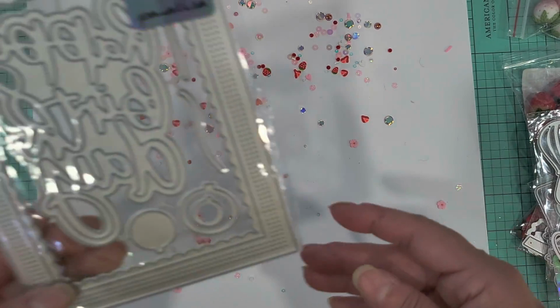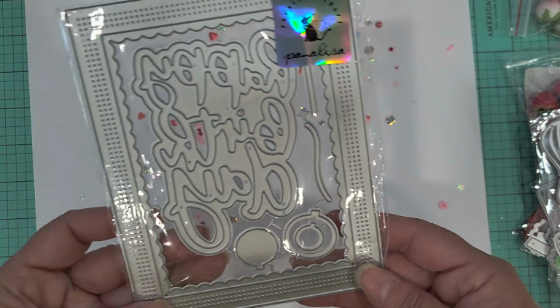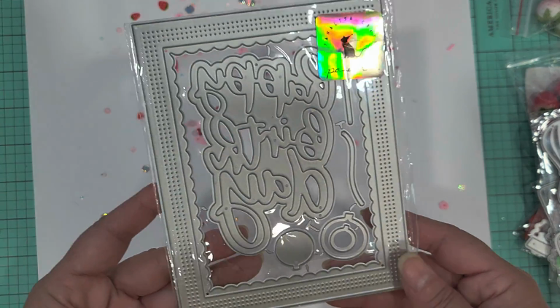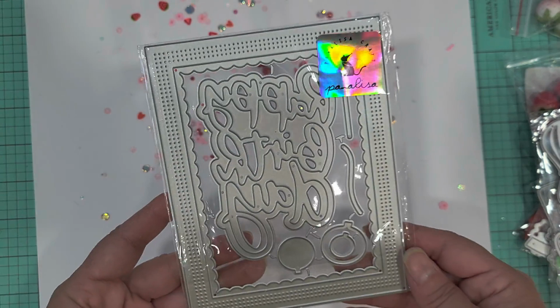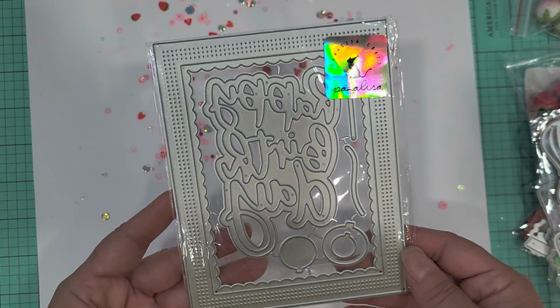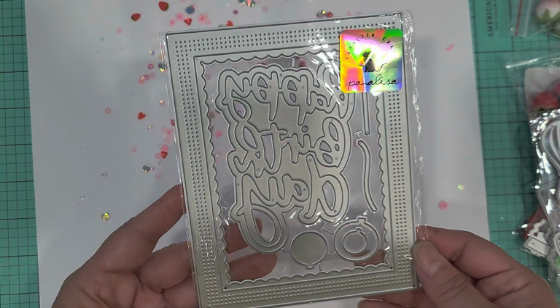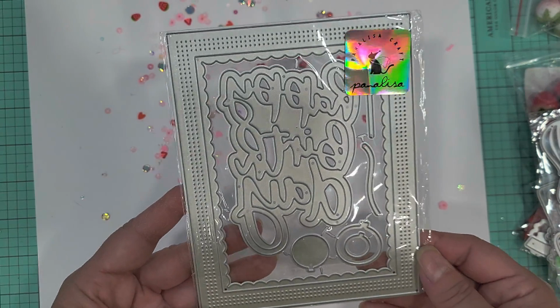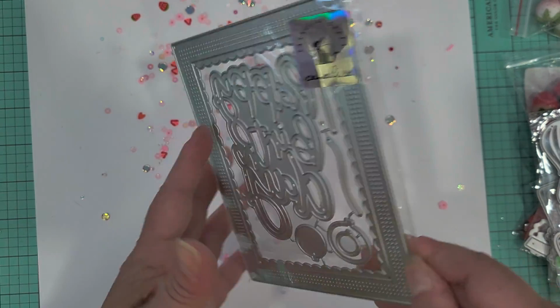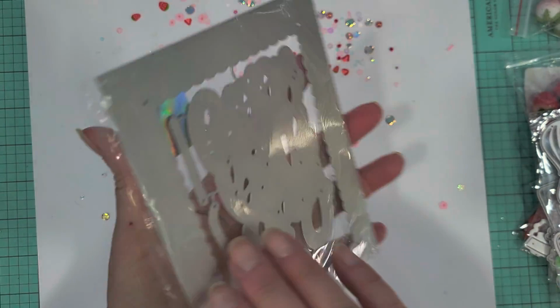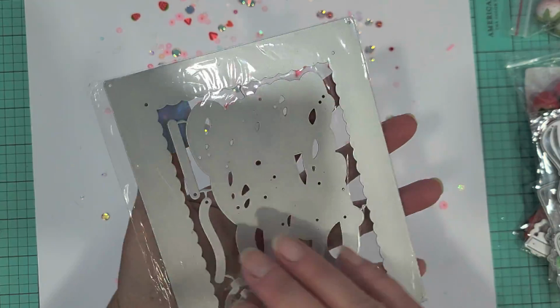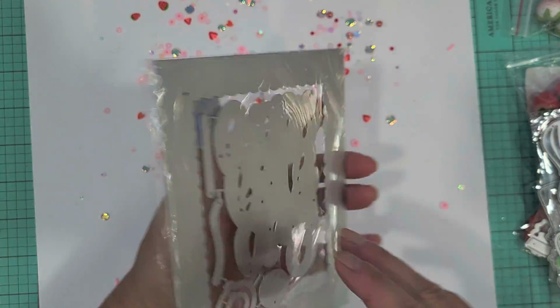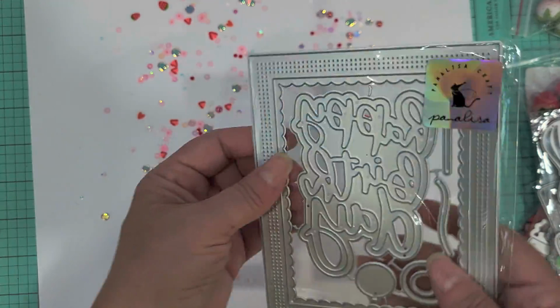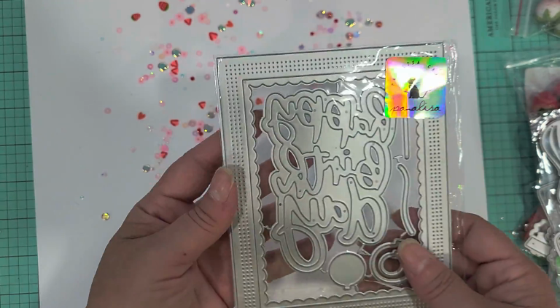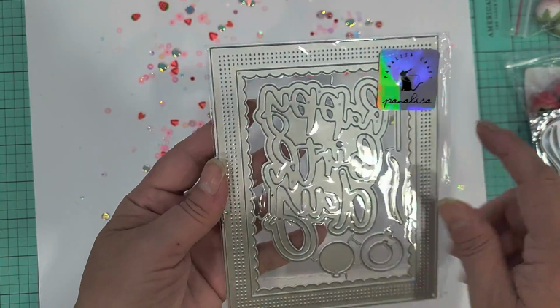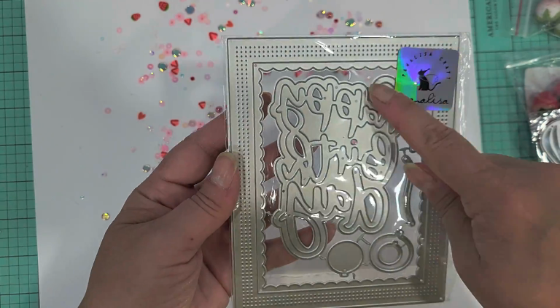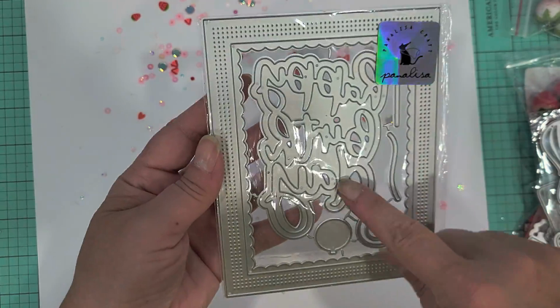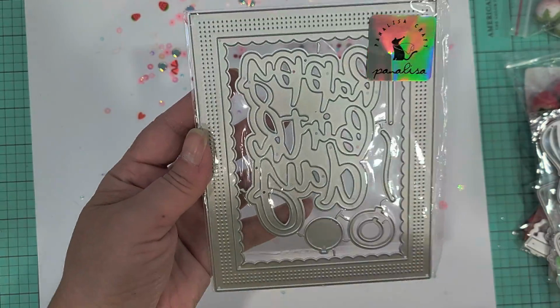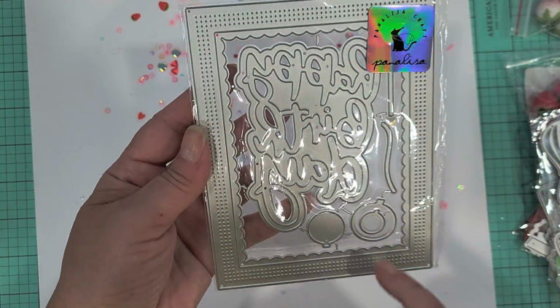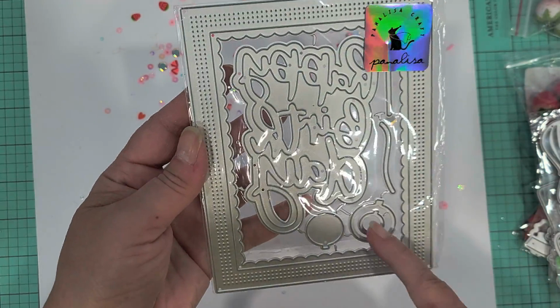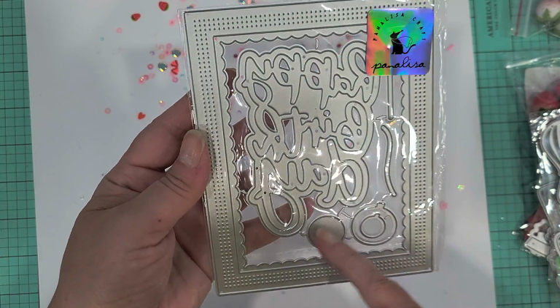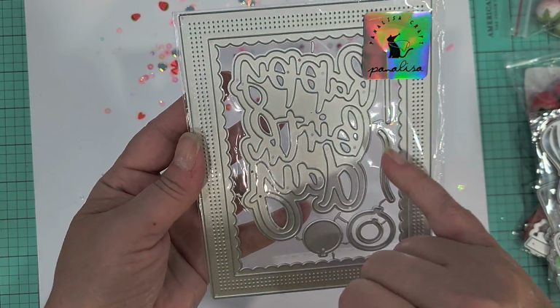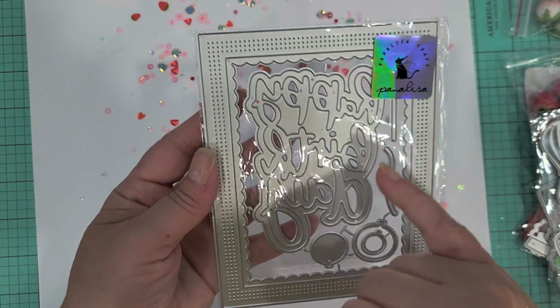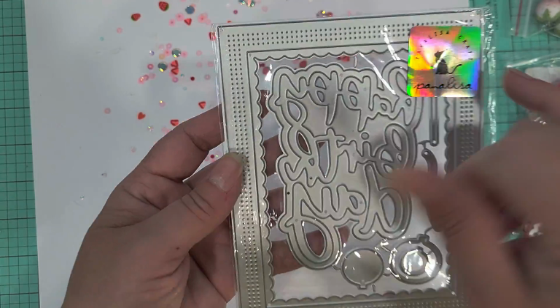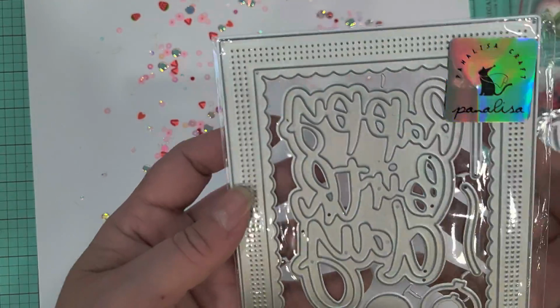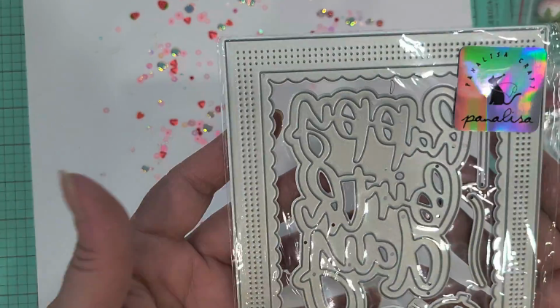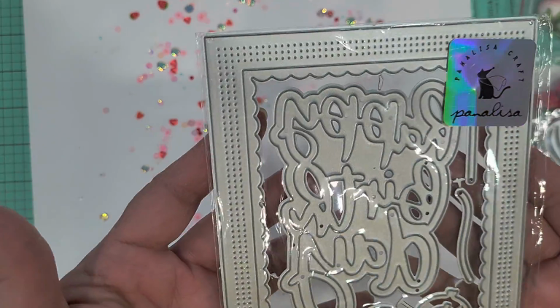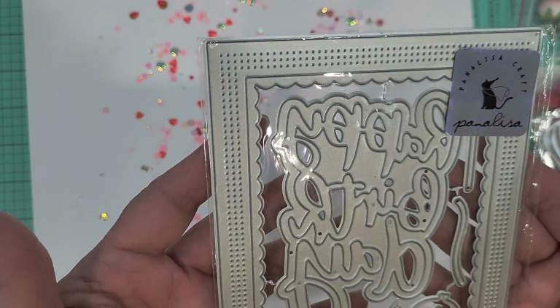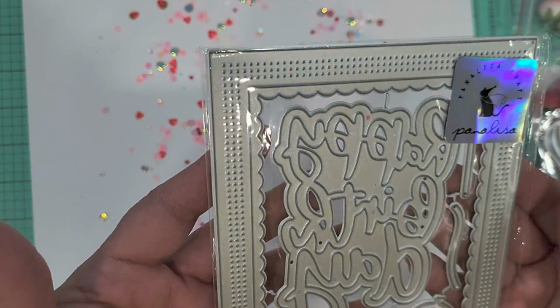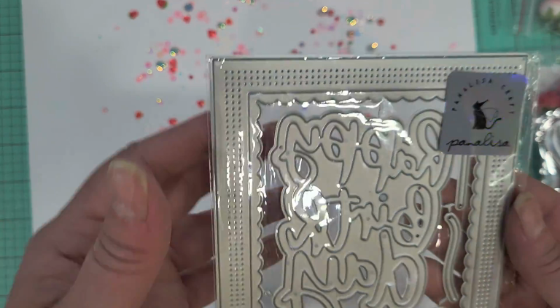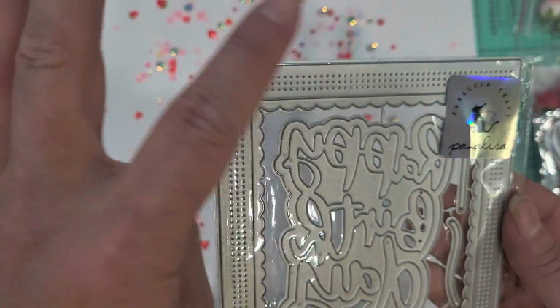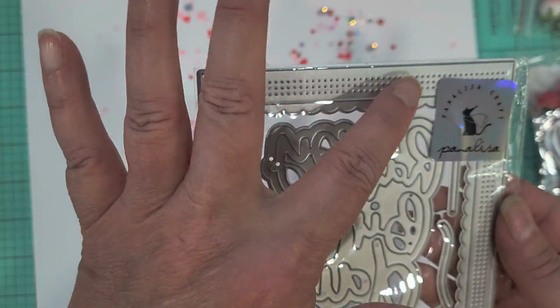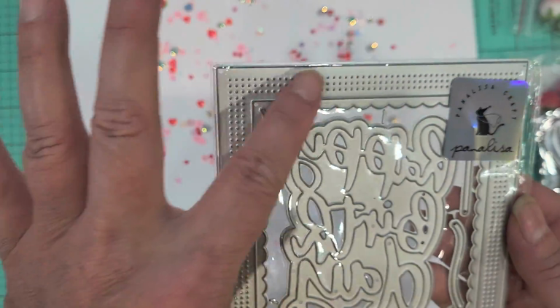And last but not least, I picked this one up — it says 'happy birthday' and there's some balloons, but I just really liked the frame part of it.